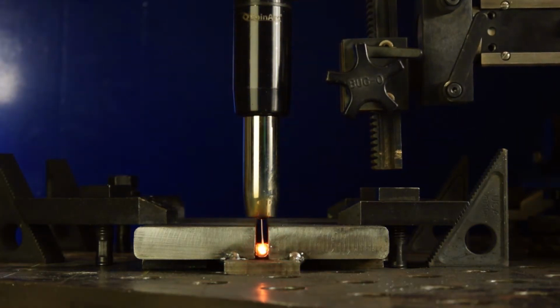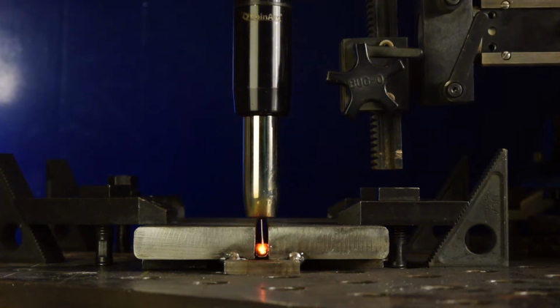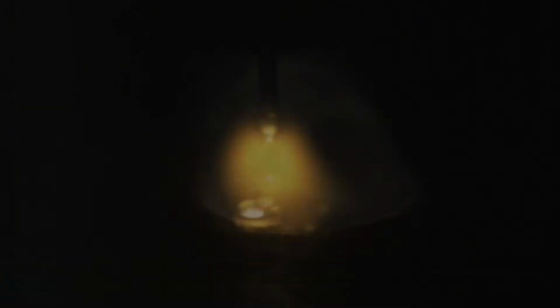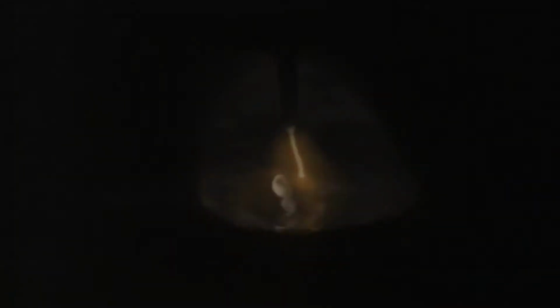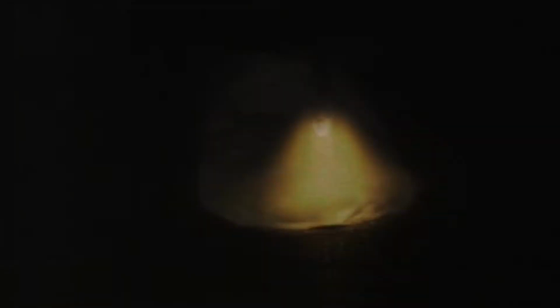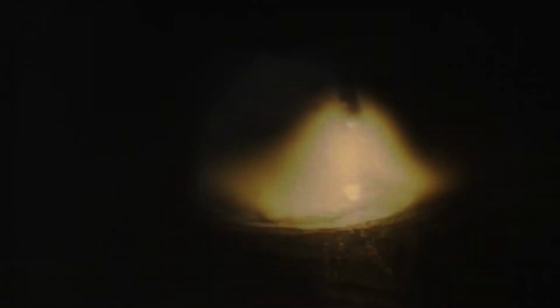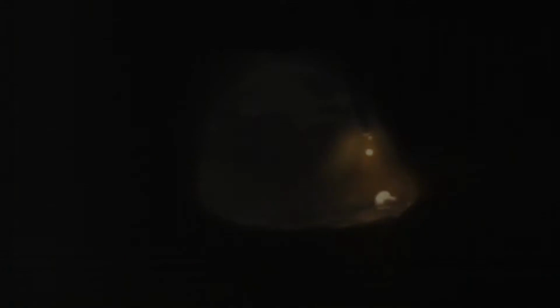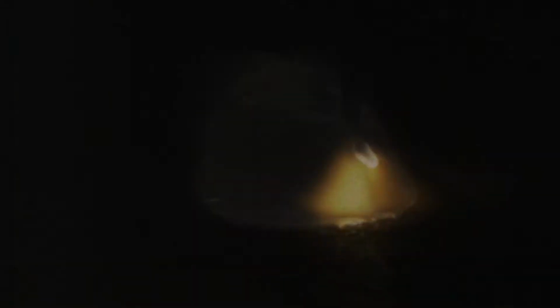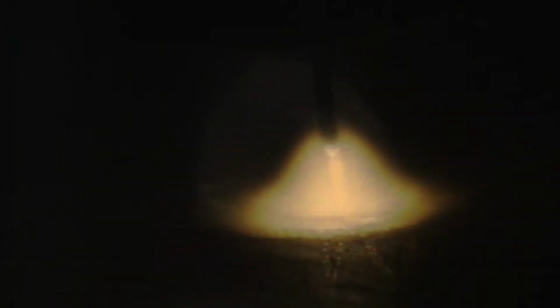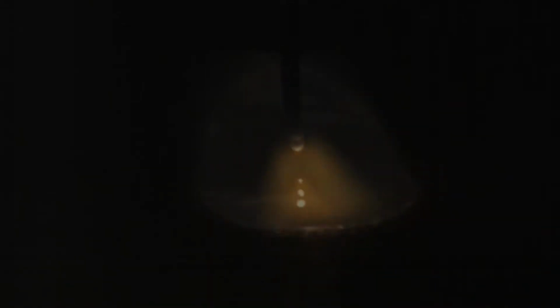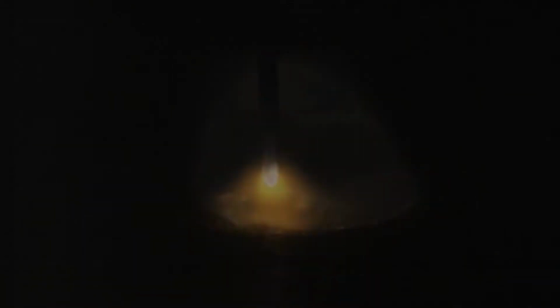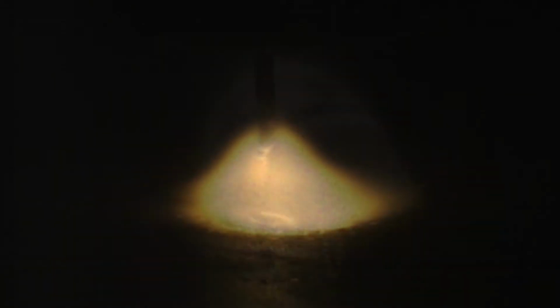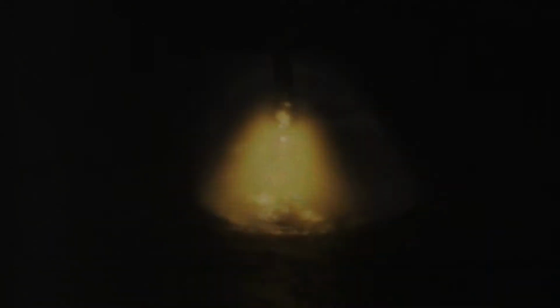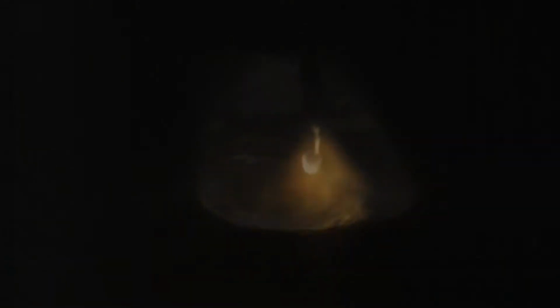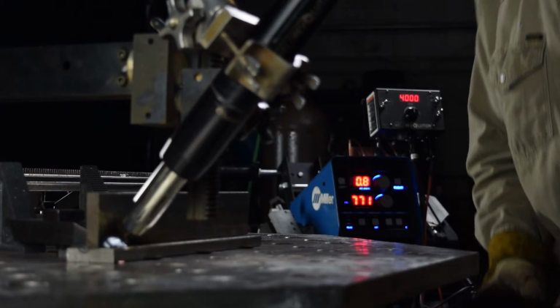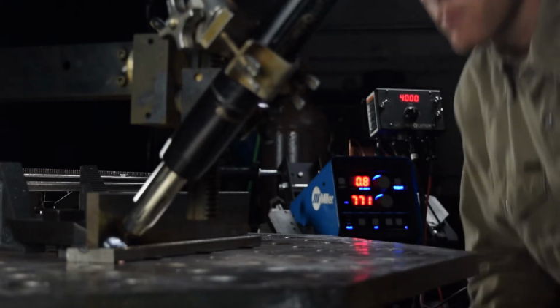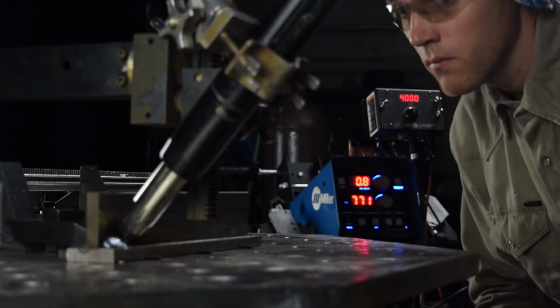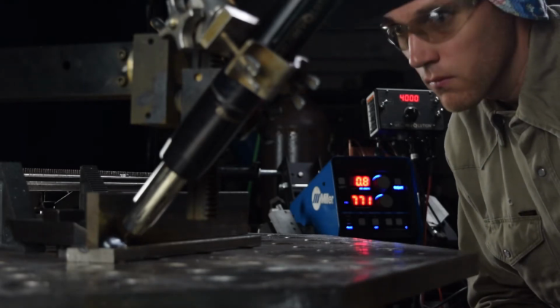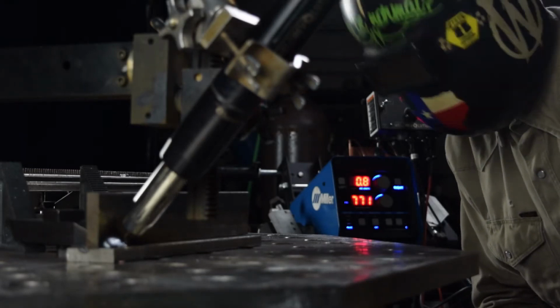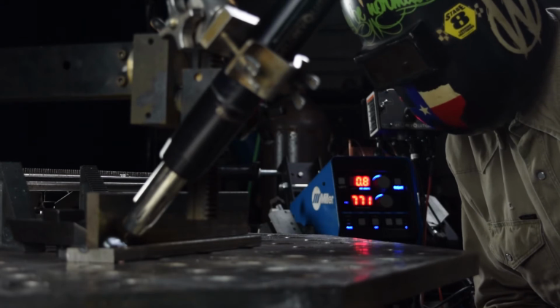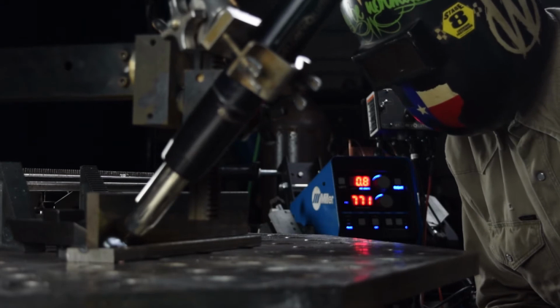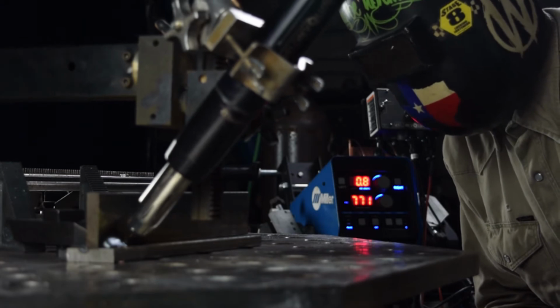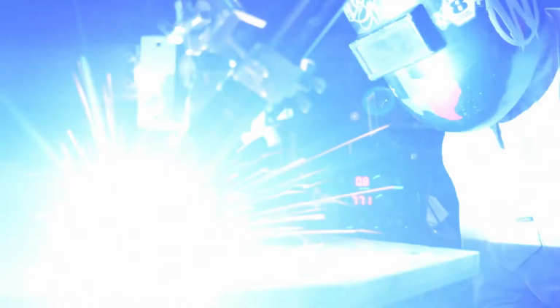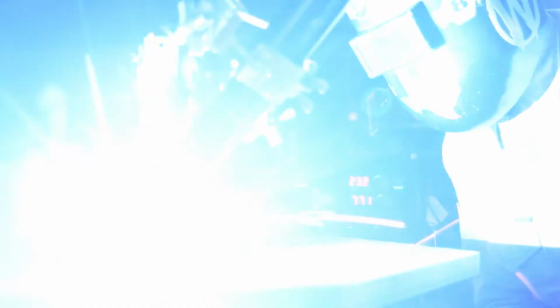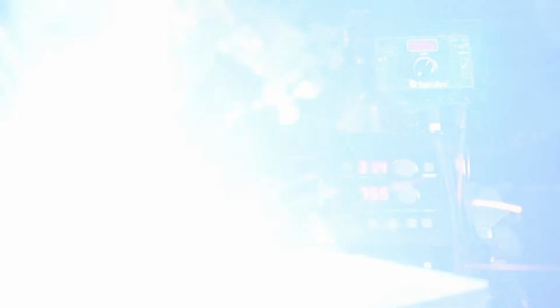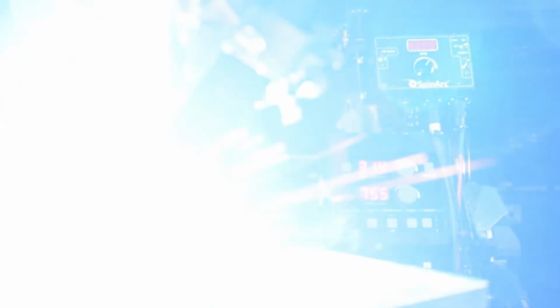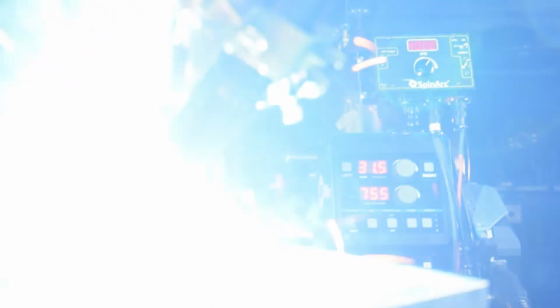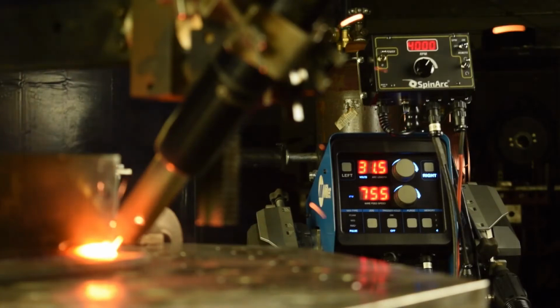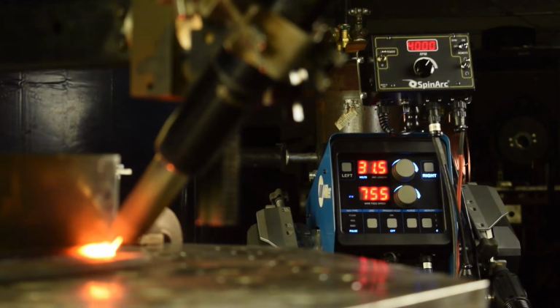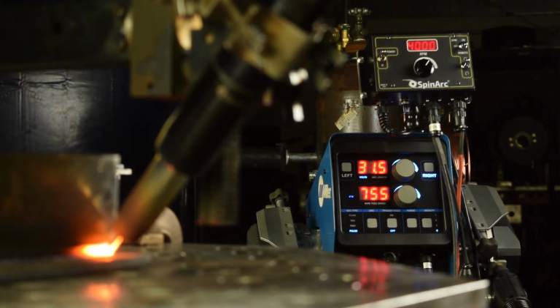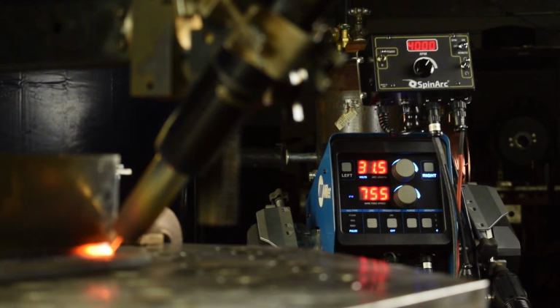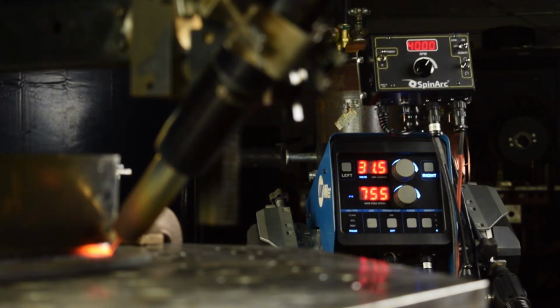By changing the diameter and speed of rotation, the weld is optimized for narrow and wide grooves. Weld Revolution uses a centrifugal arc transfer, or CAT welding torch, to deliver this unique technology.